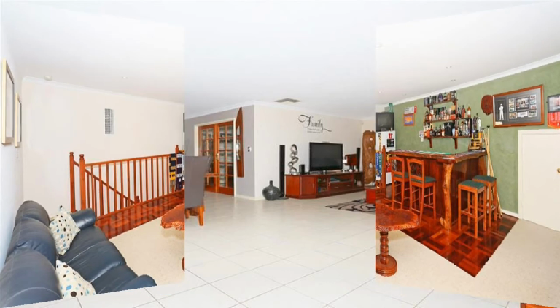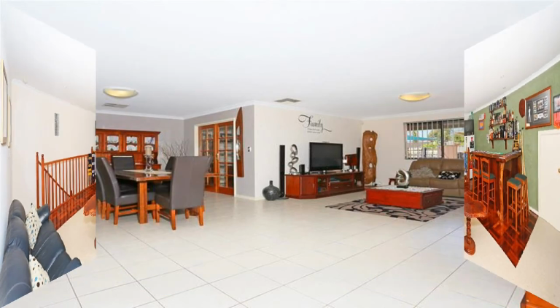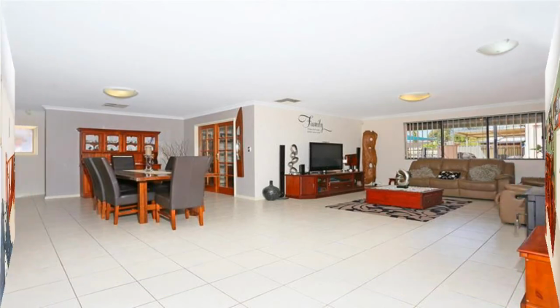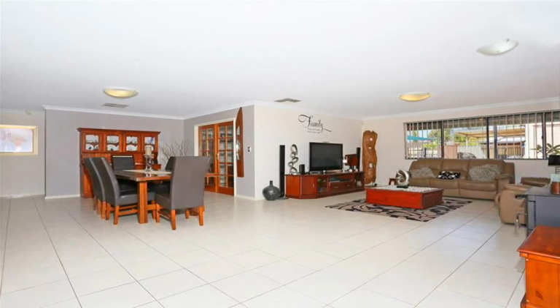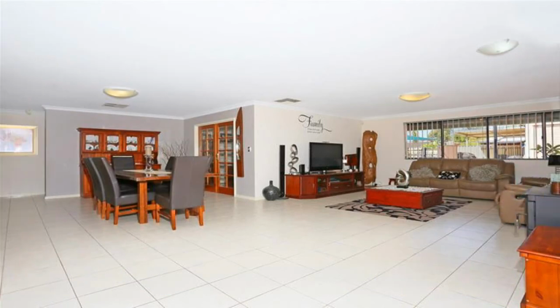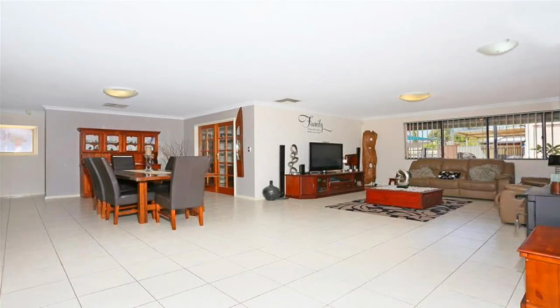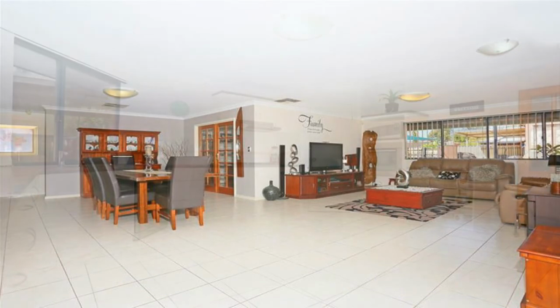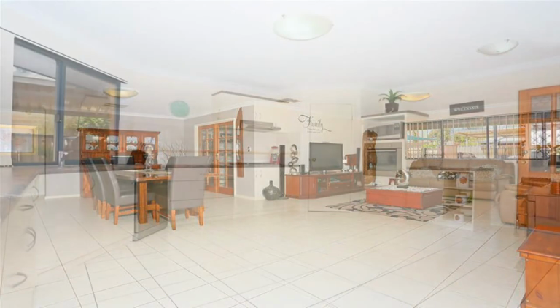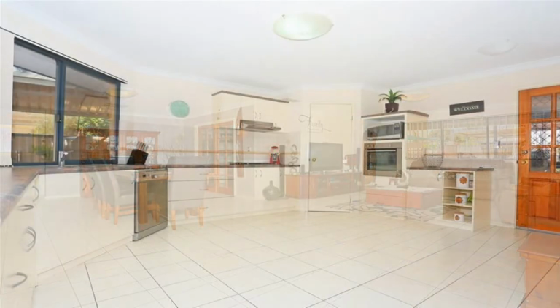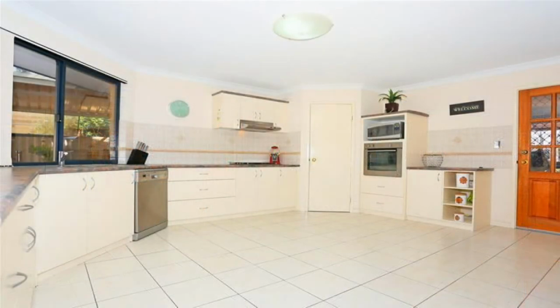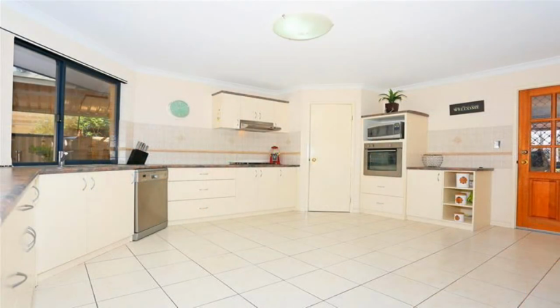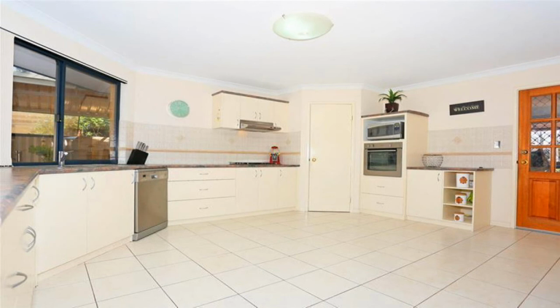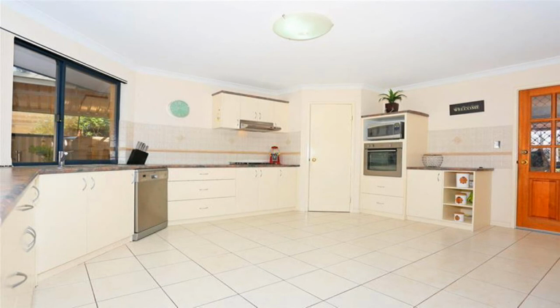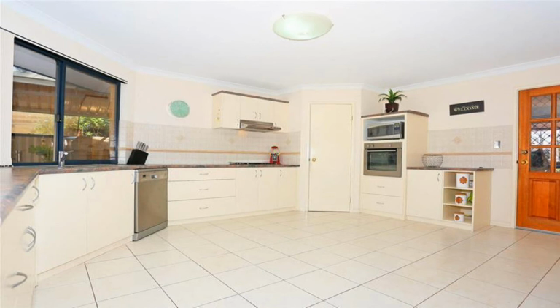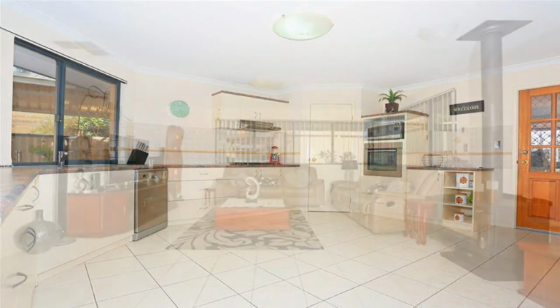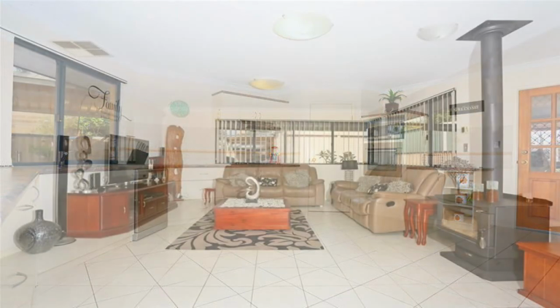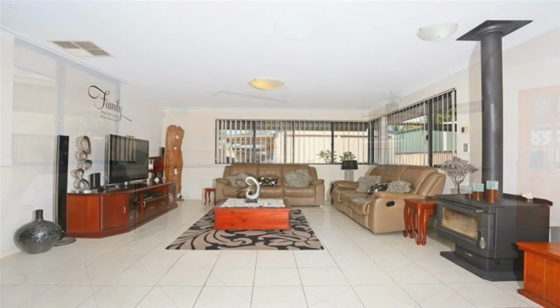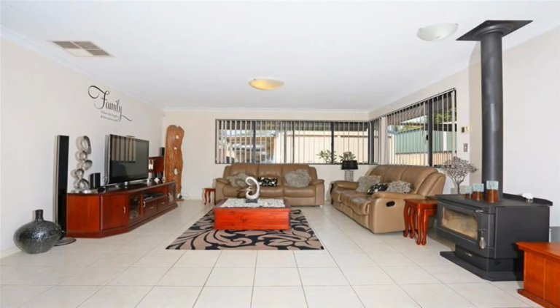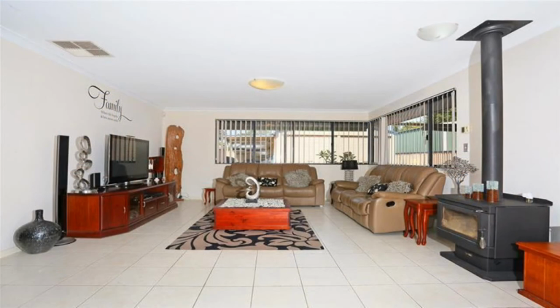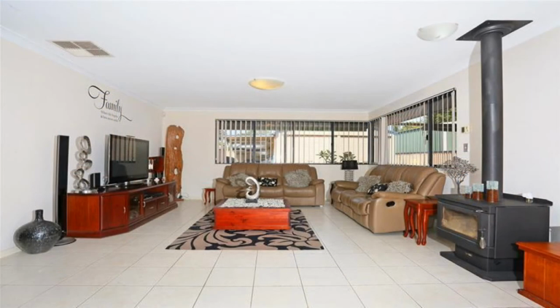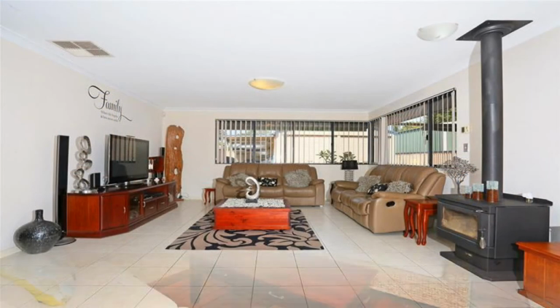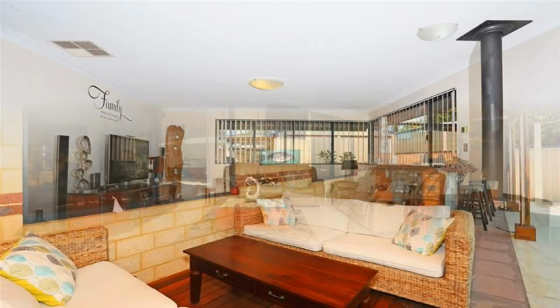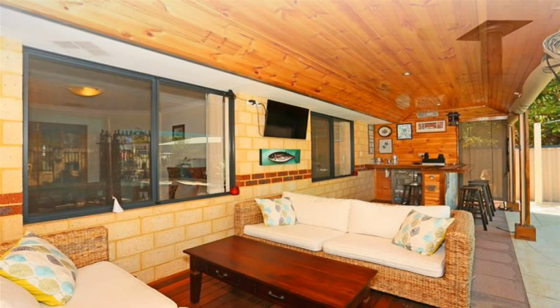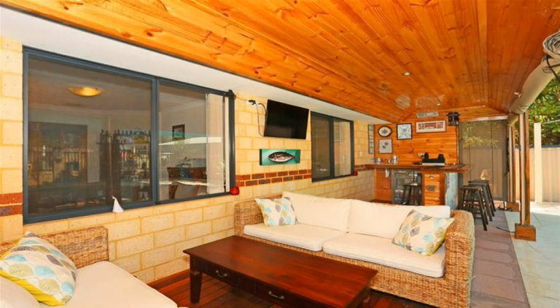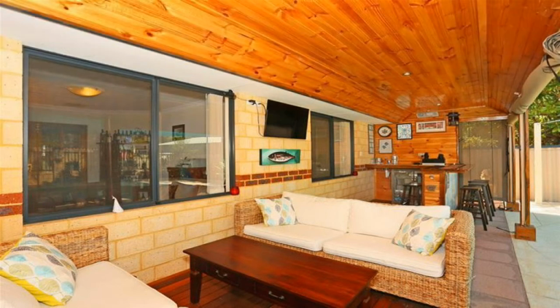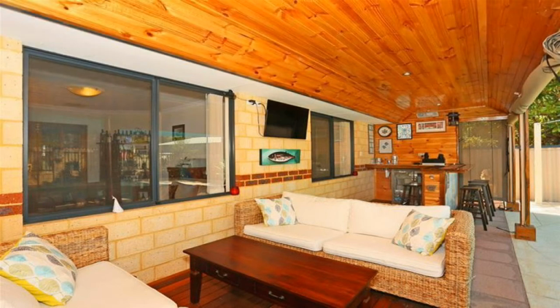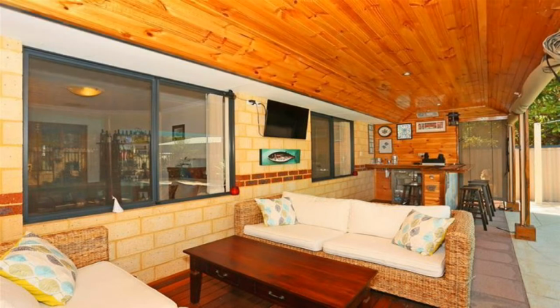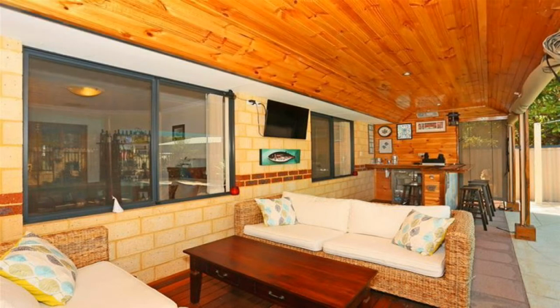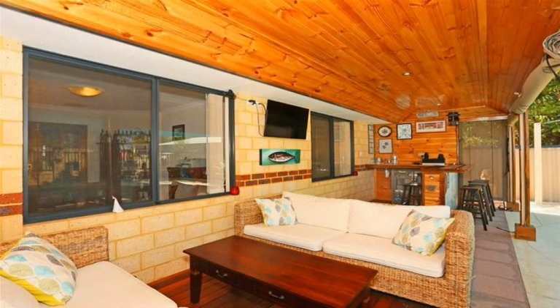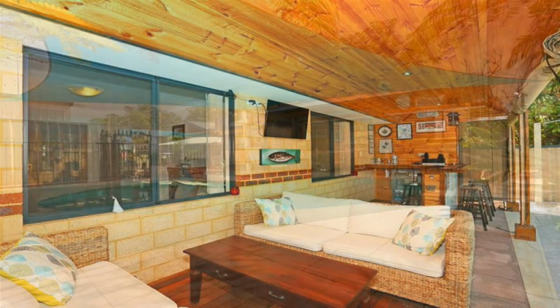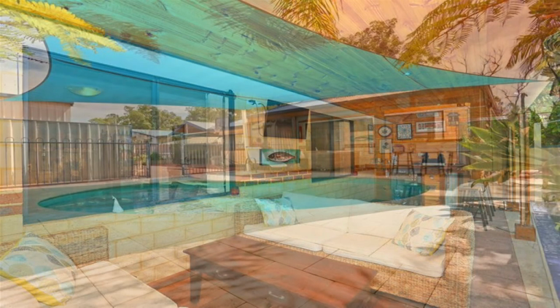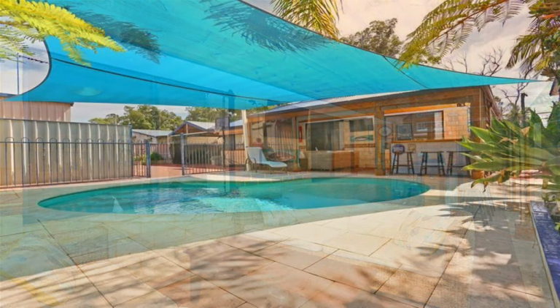Once you walk into this home and see the open-plan living, dining and kitchen area with its large bench spaces, slow combustion fire and access to the undercover patio, you'll know this home was built with your family in mind.